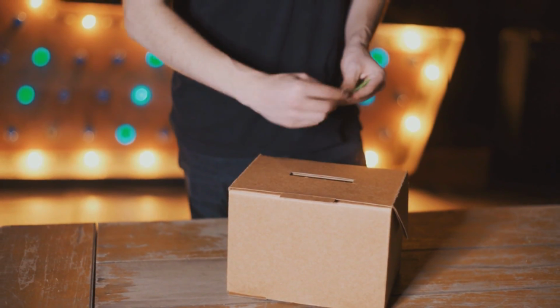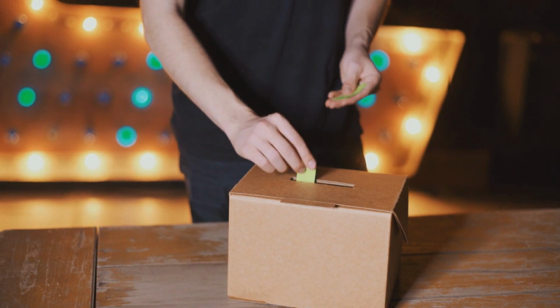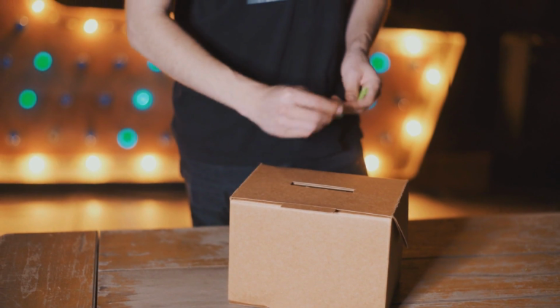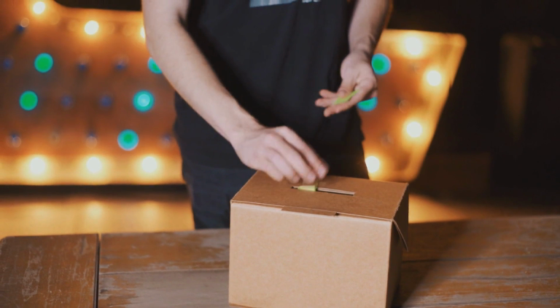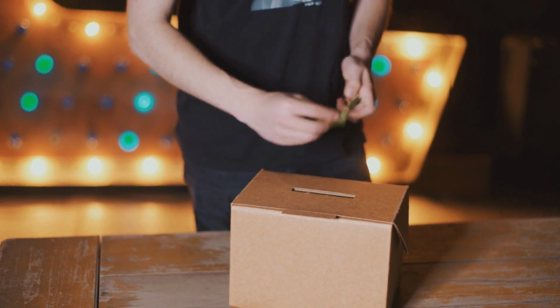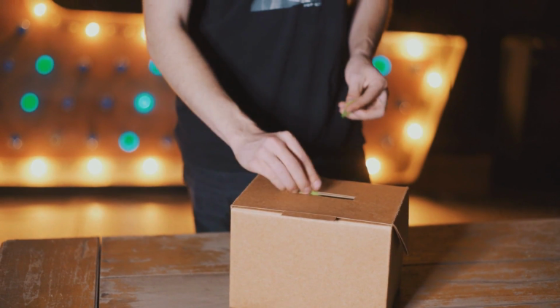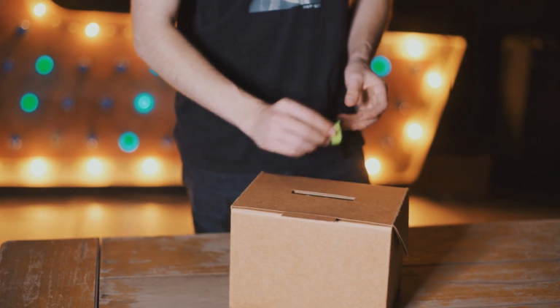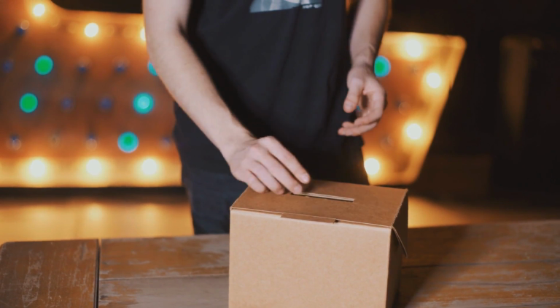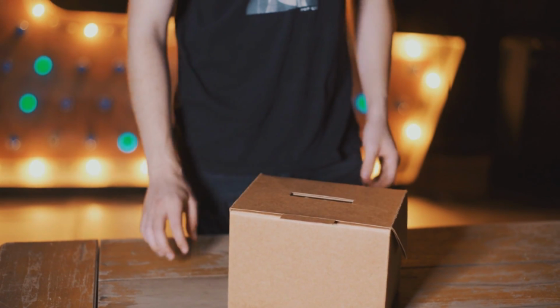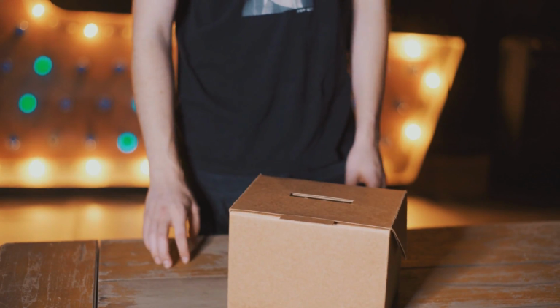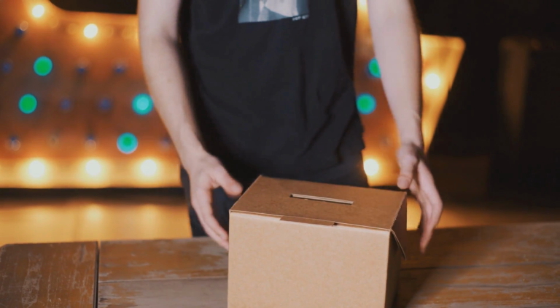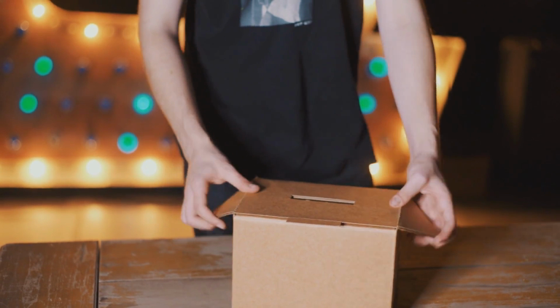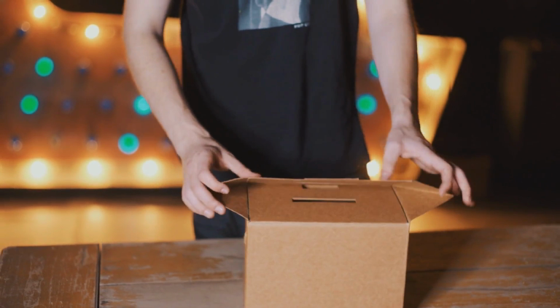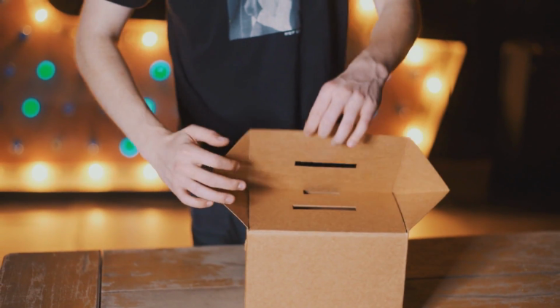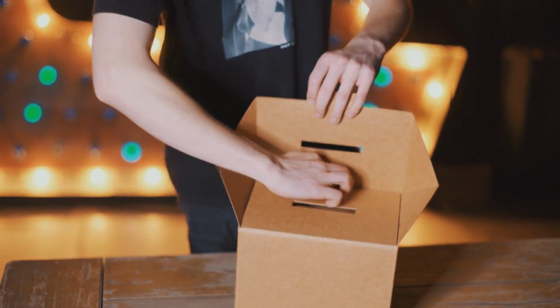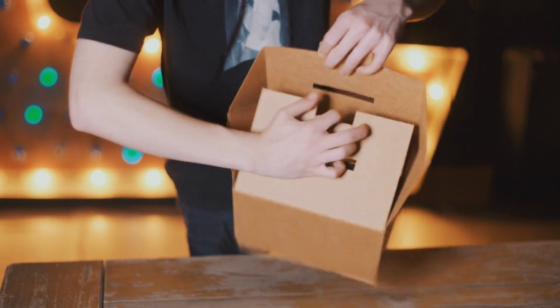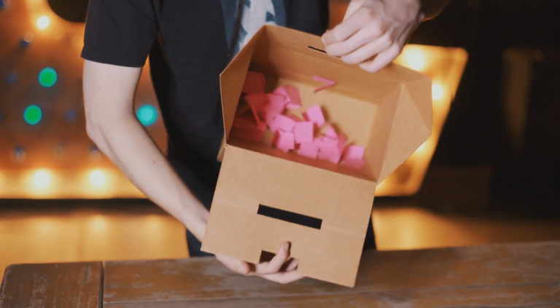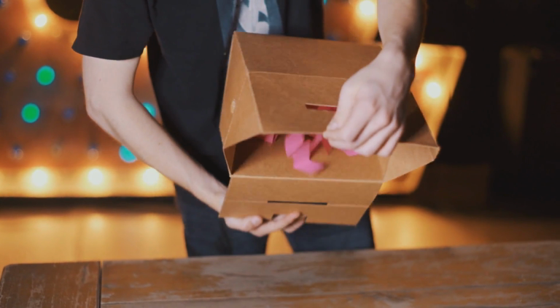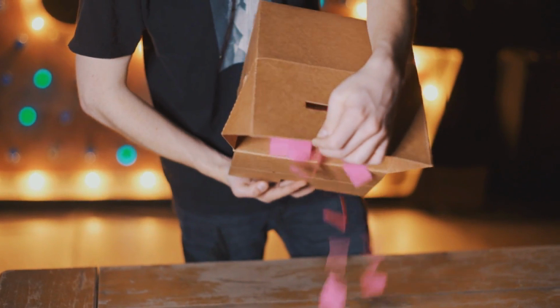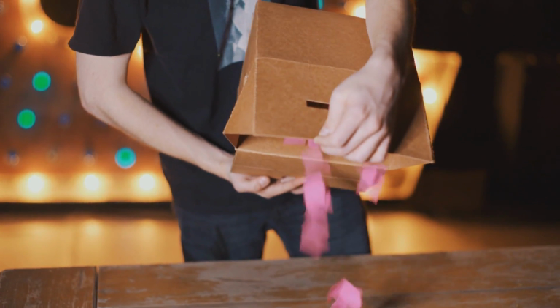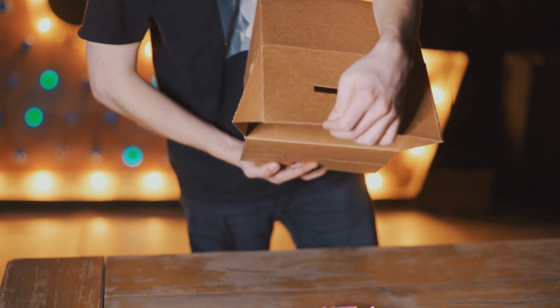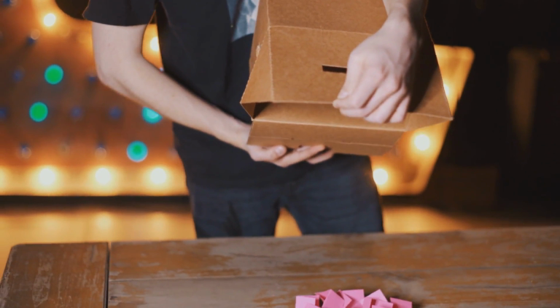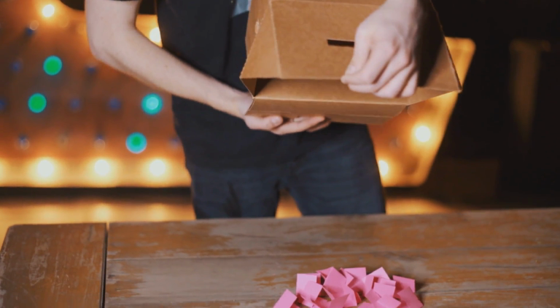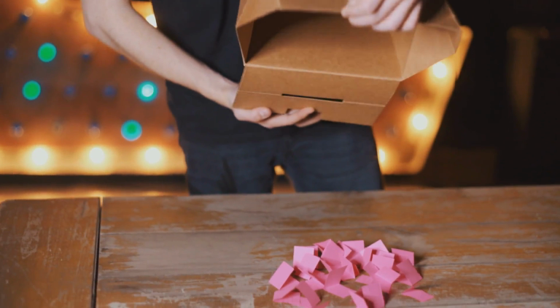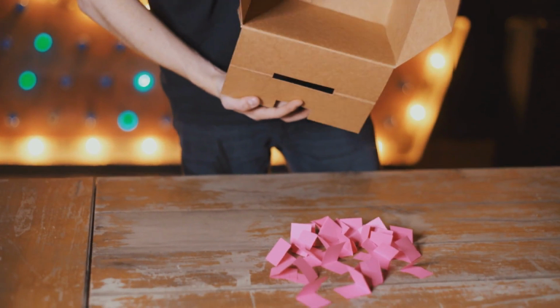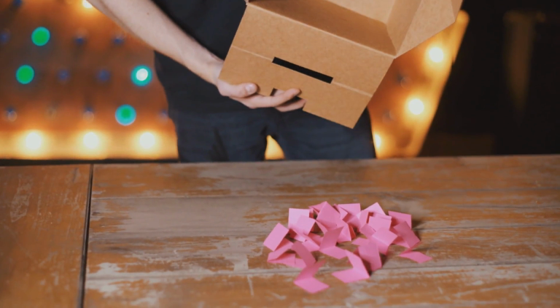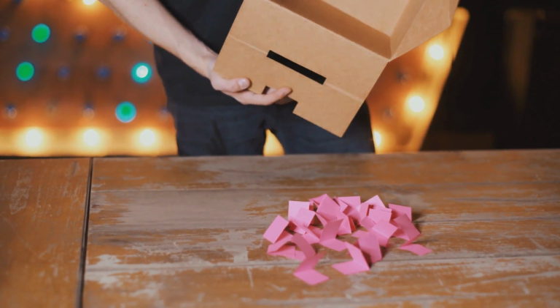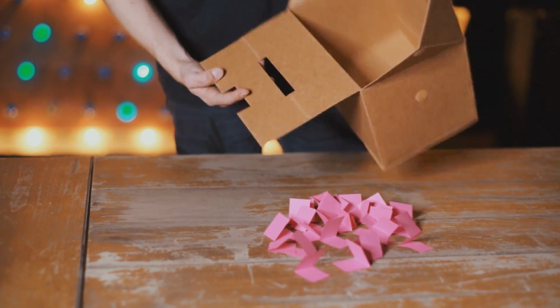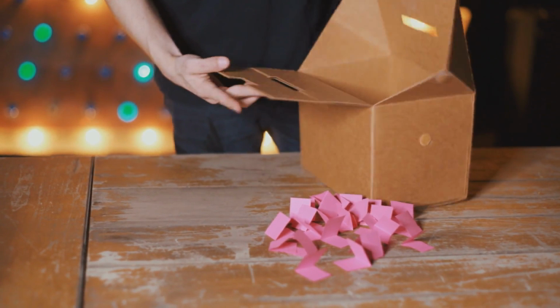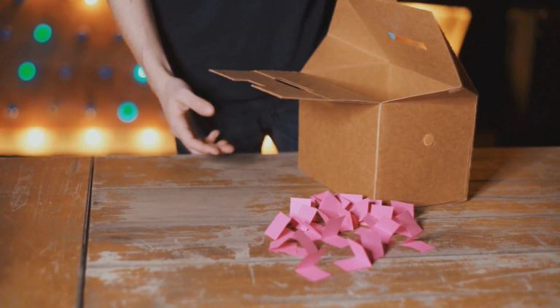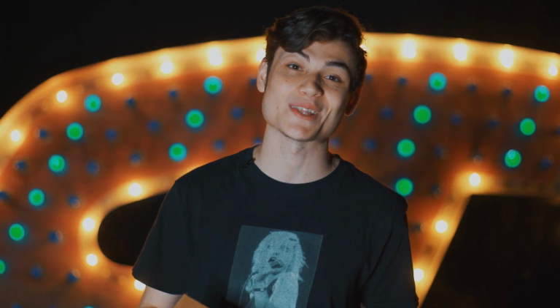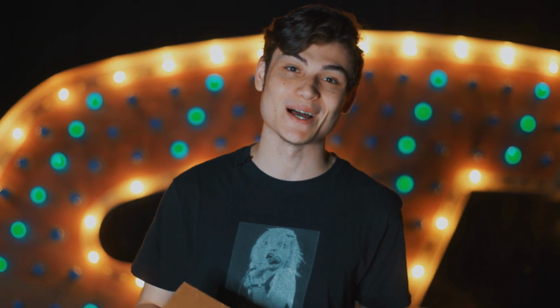The Amaze Box holds hundreds of billets or playing cards, is fully examinable, and works 100% of the time. Many professionals, myself included, use this all the time in our shows because it's just that reliable.